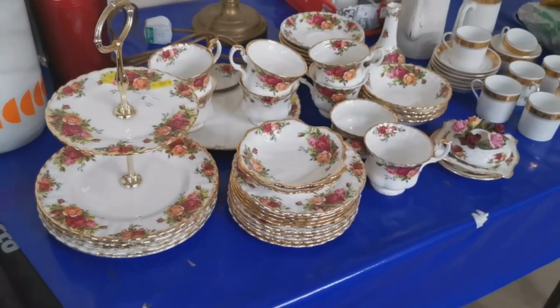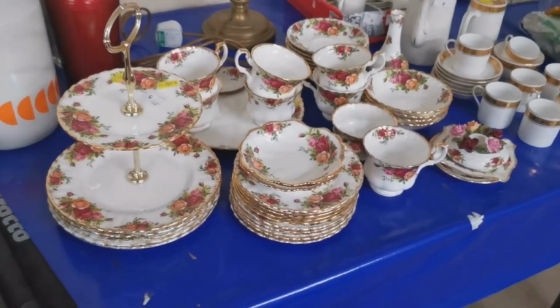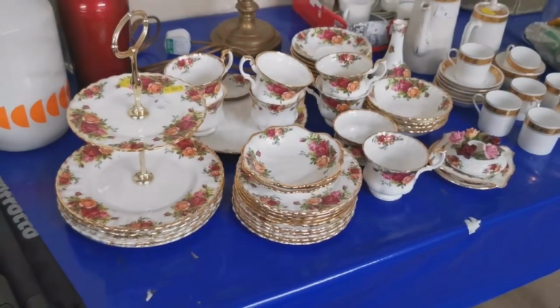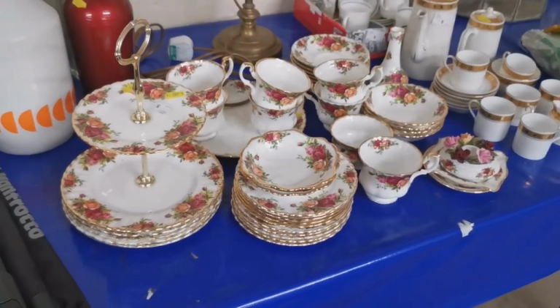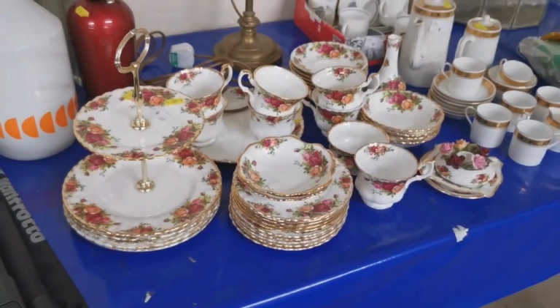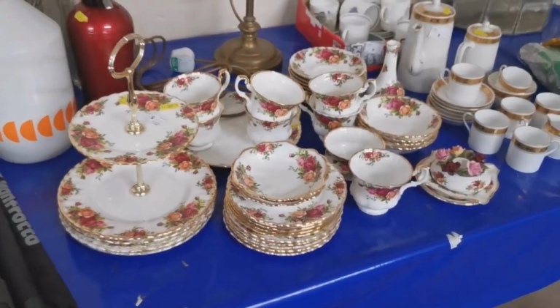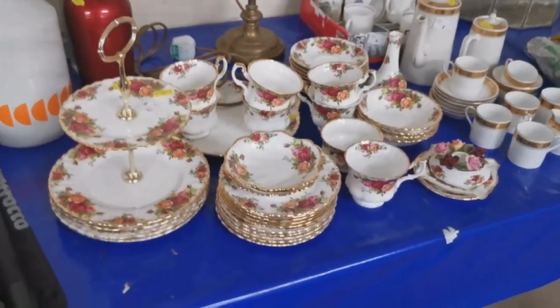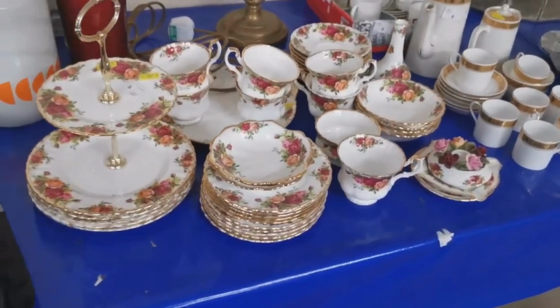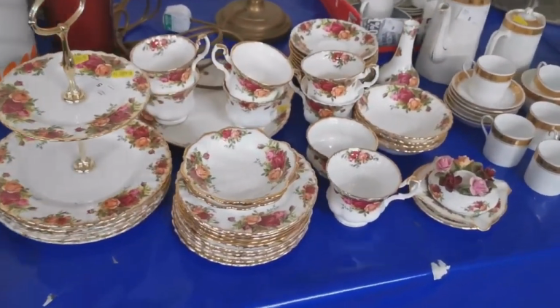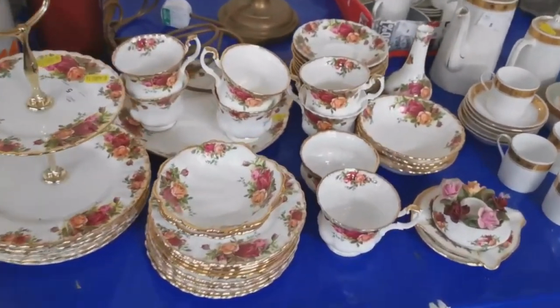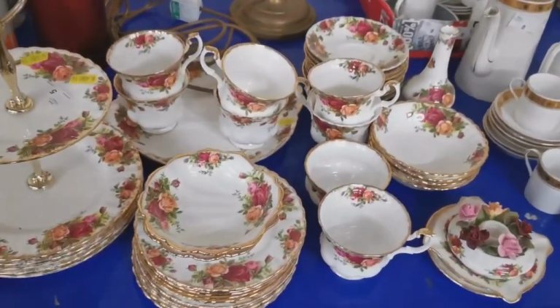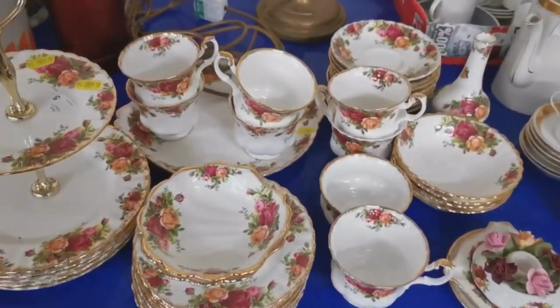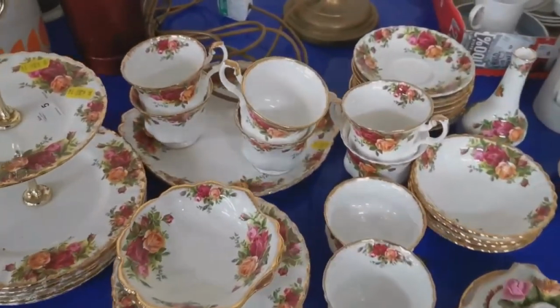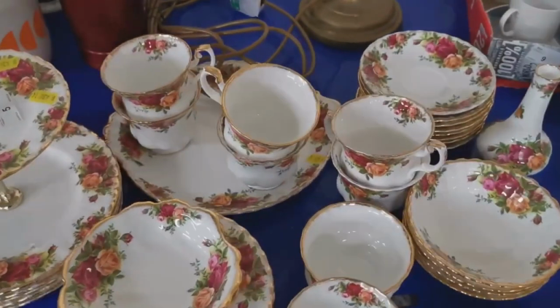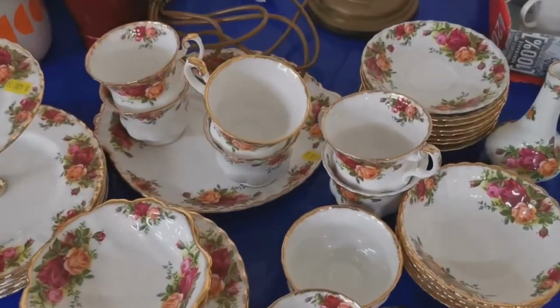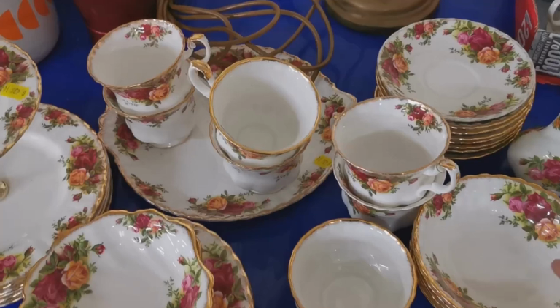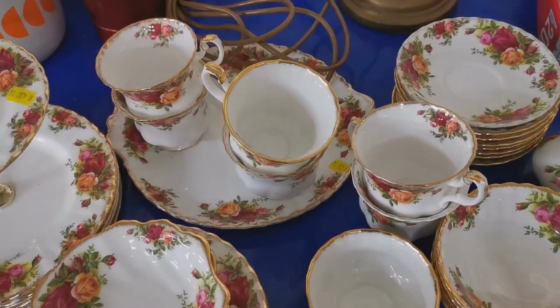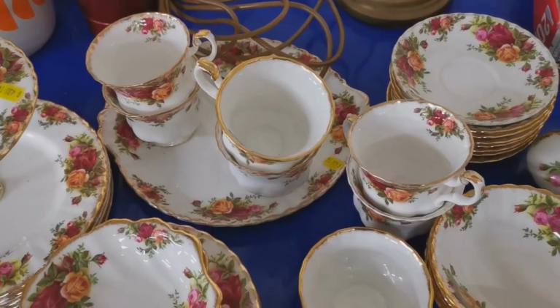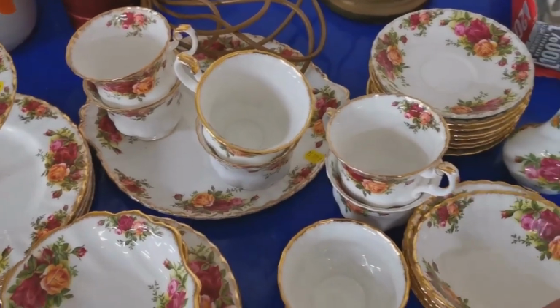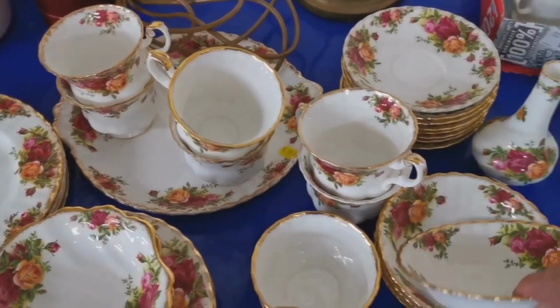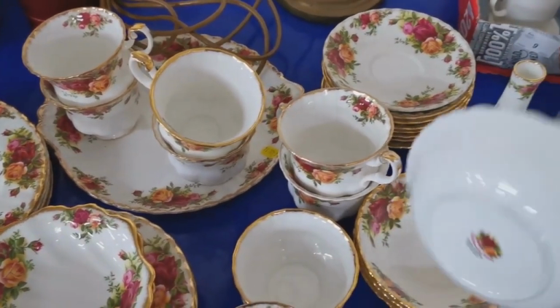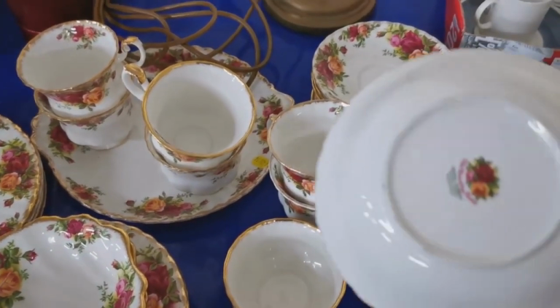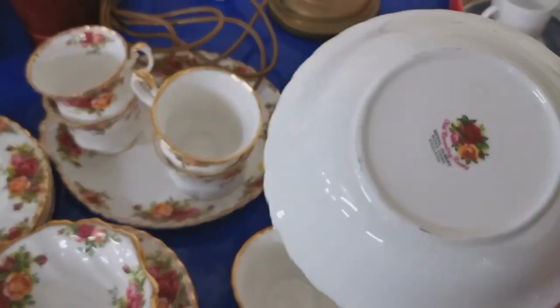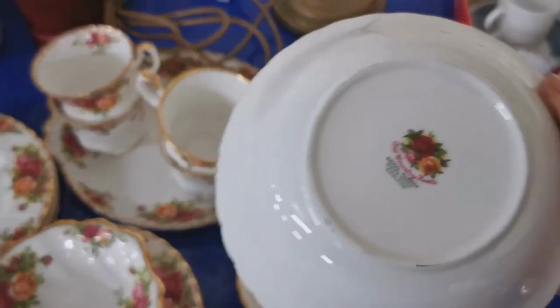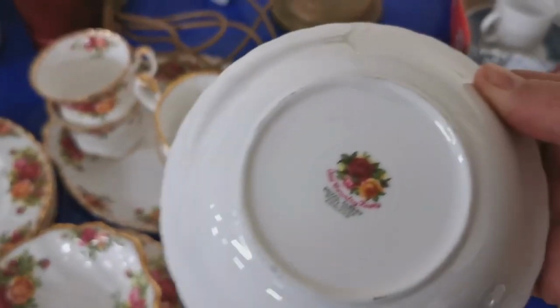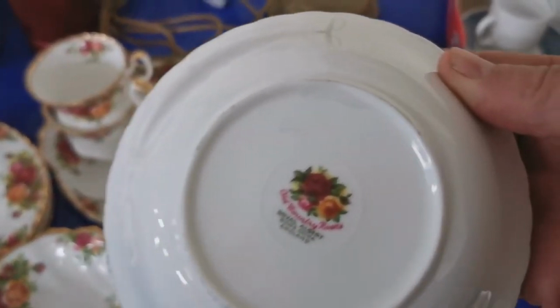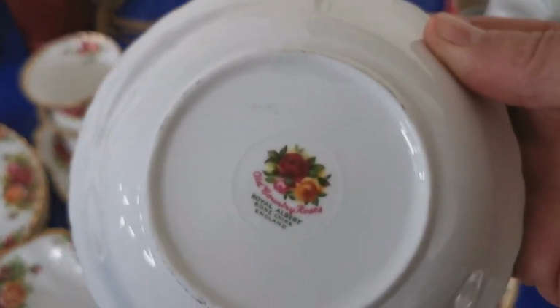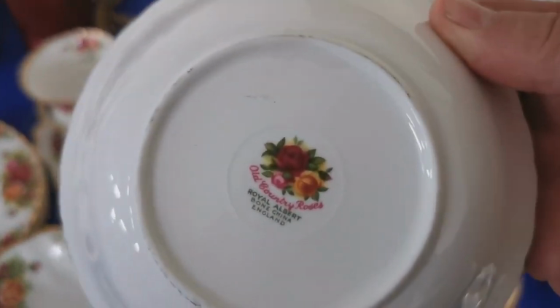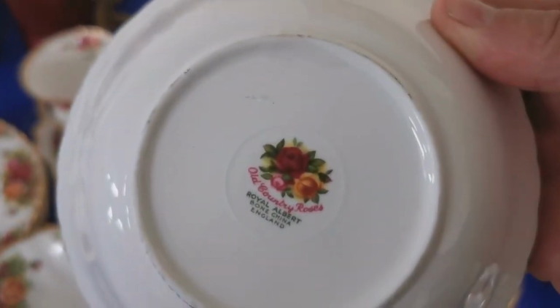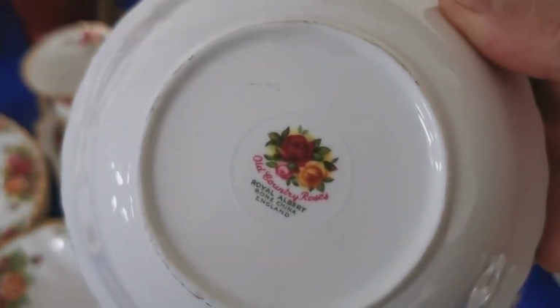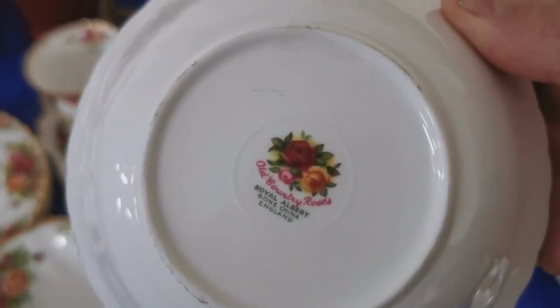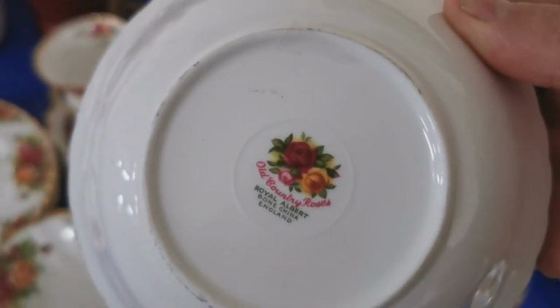Welcome back to Vintage Farmhouse Antiques. I'm going to show you a couple of sets of china coming through our local auction. This one is Old Country Roses, as you can see.